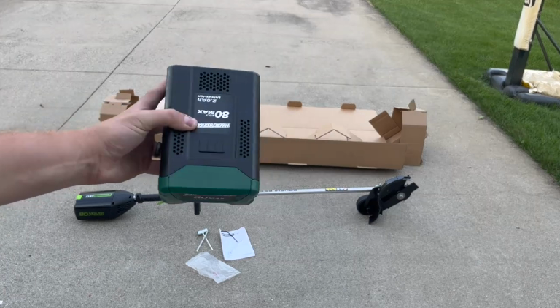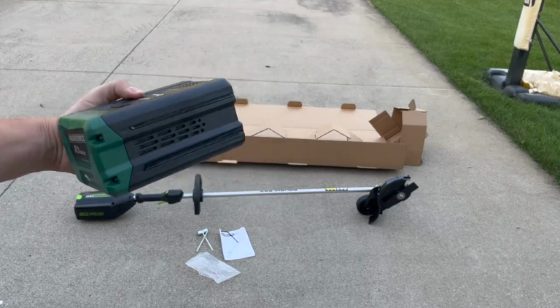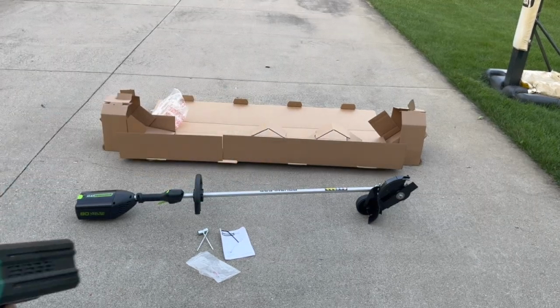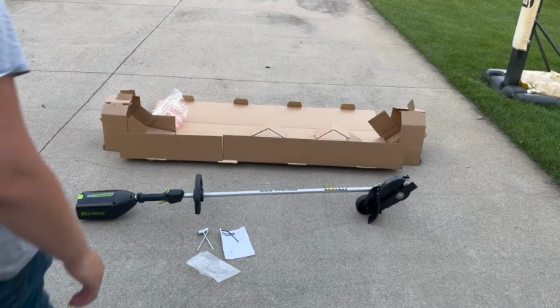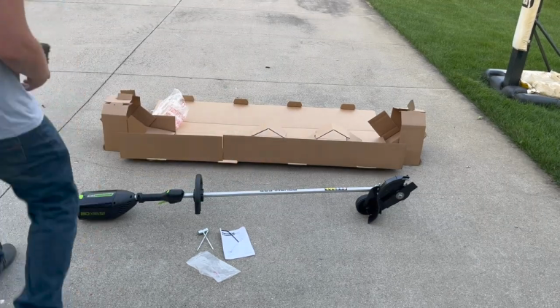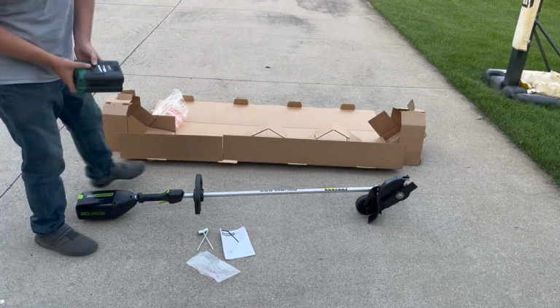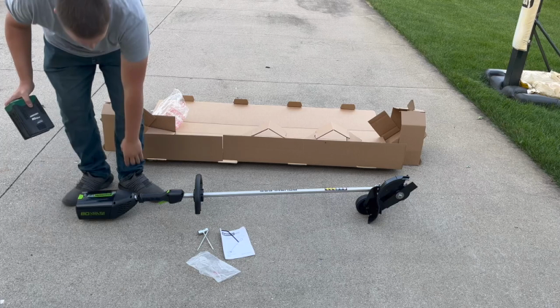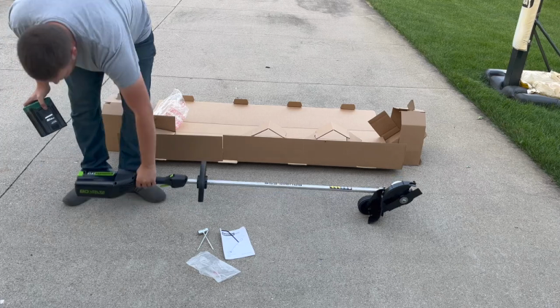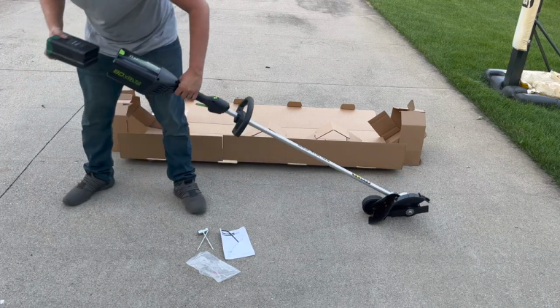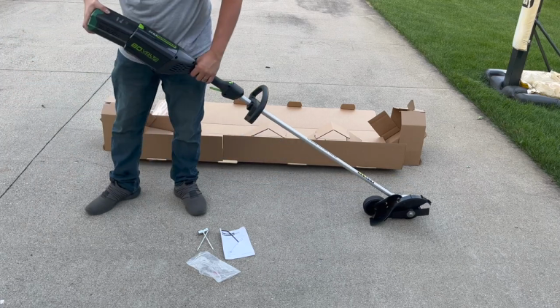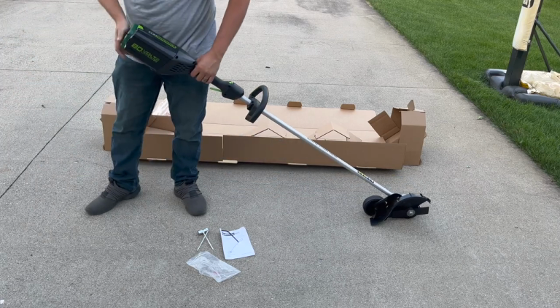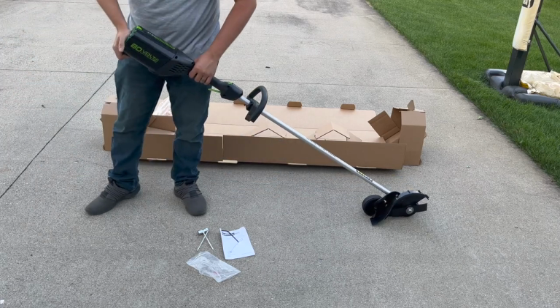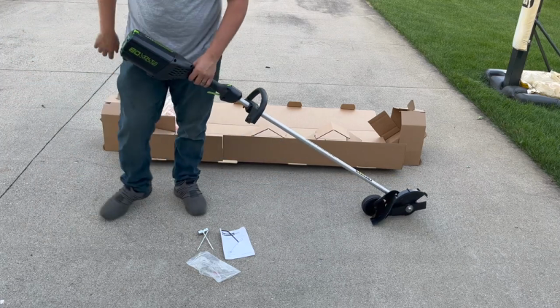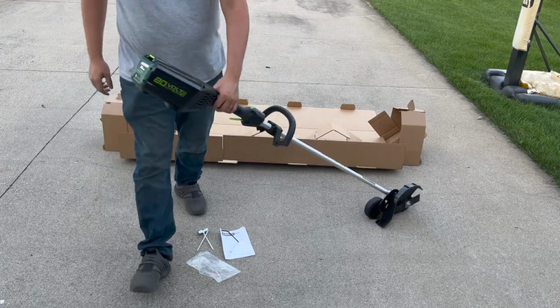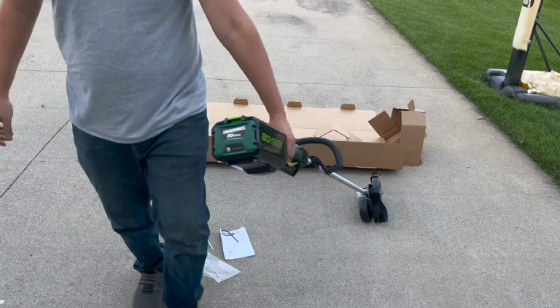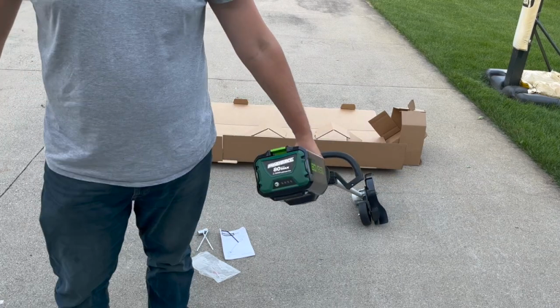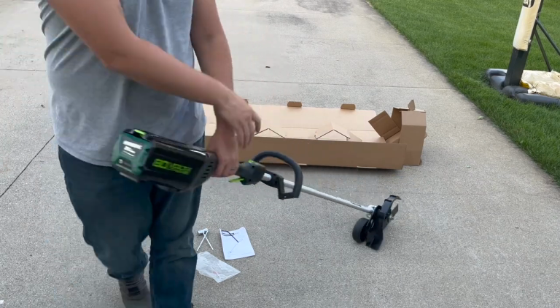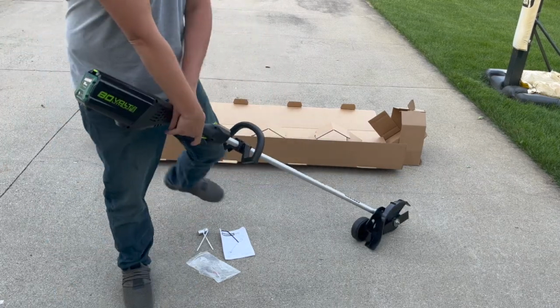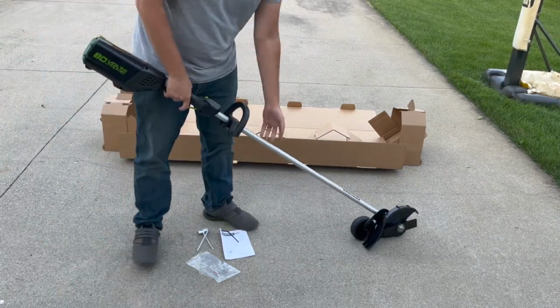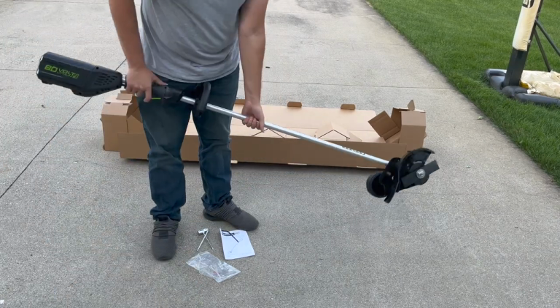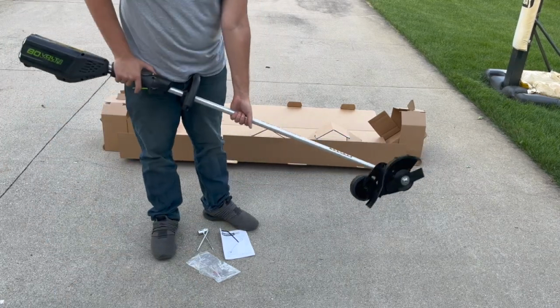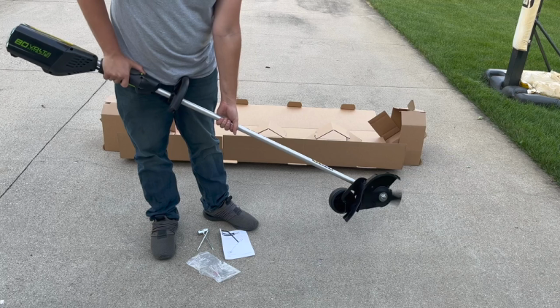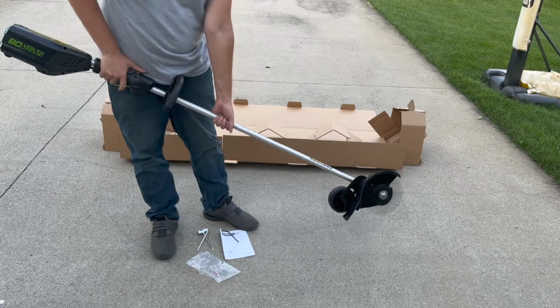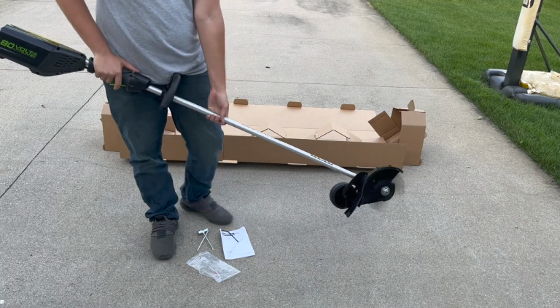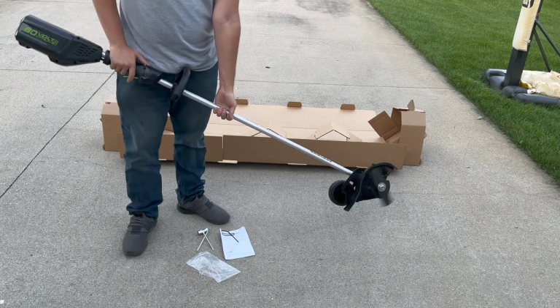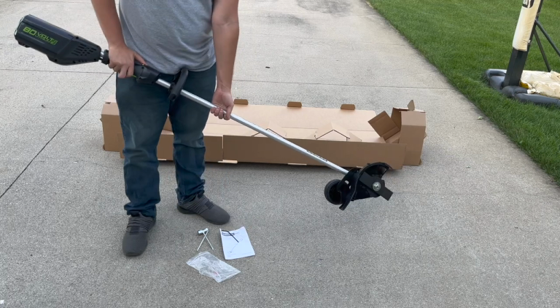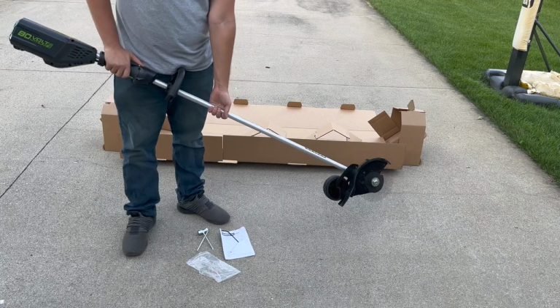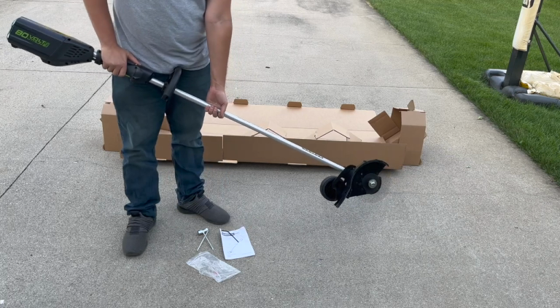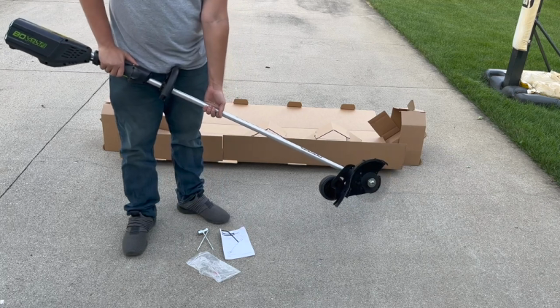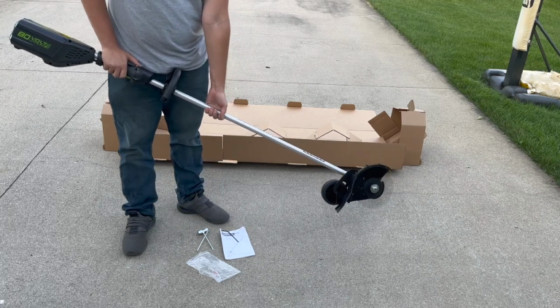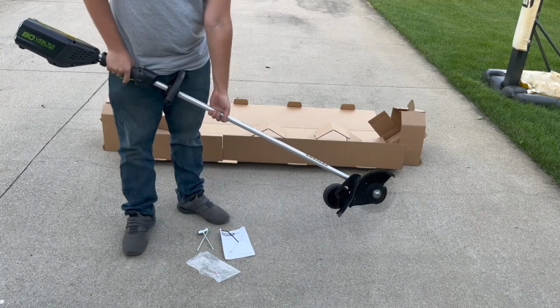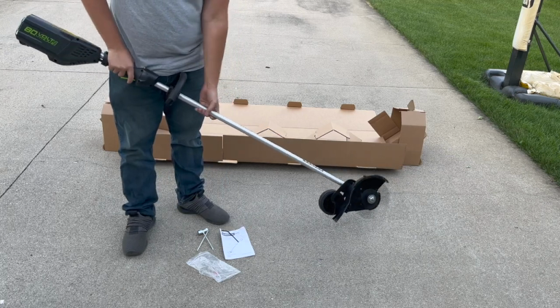Greenworks claims that you can get up to 80 minutes of run time on a single 2Ah battery, and while I've never needed to use the edger for that long all at once, I can say that I've had no issues maintaining all the edges around my house on a single charge.